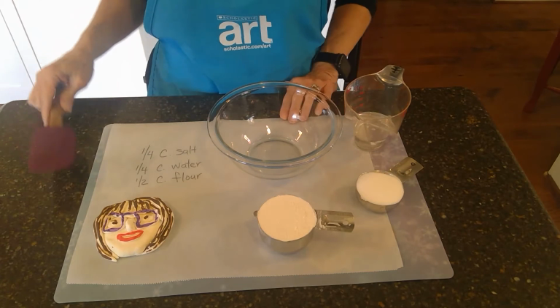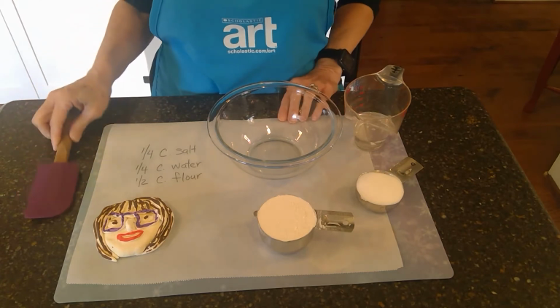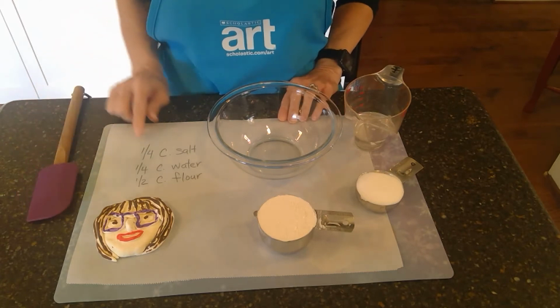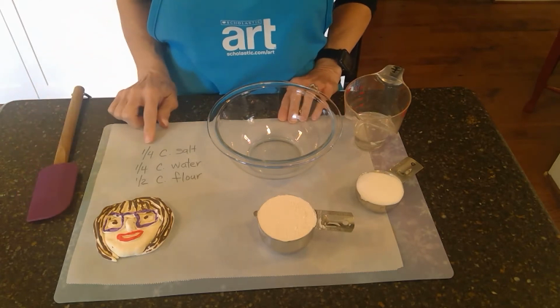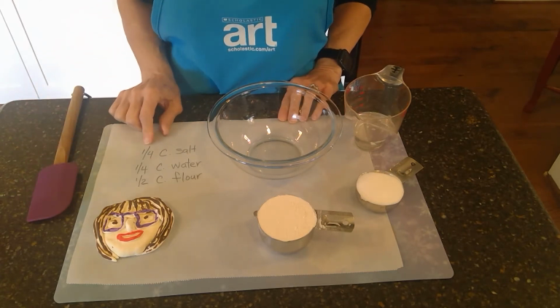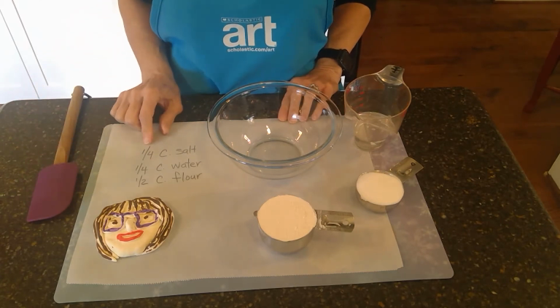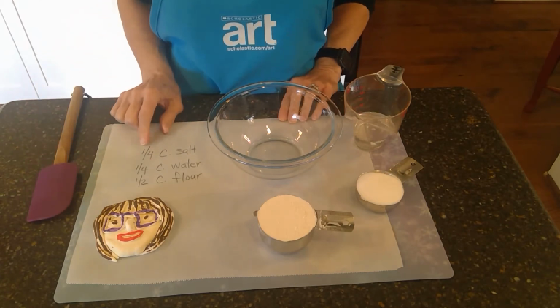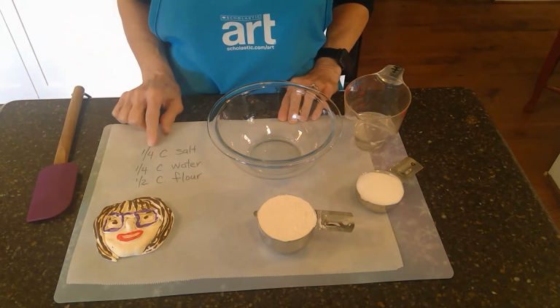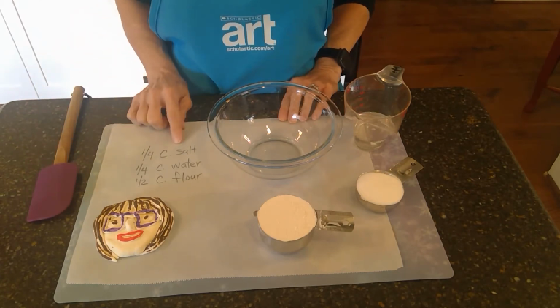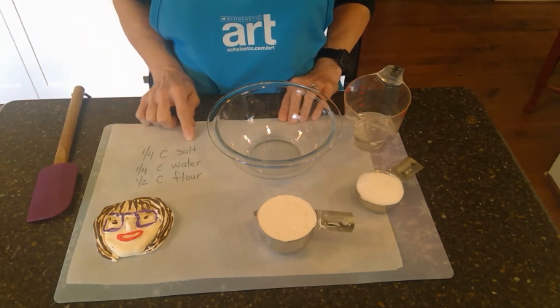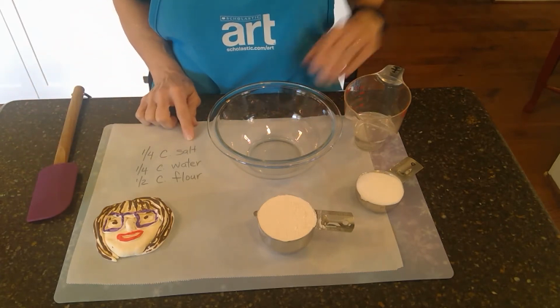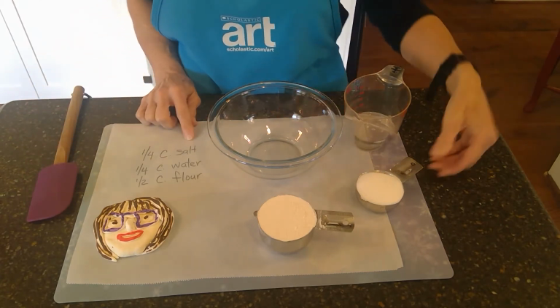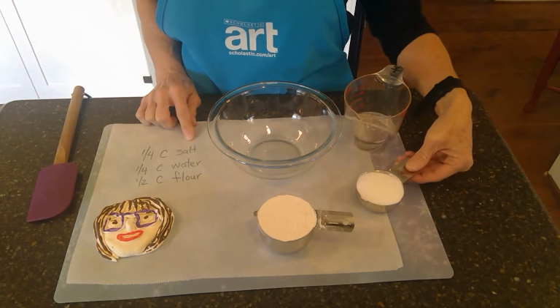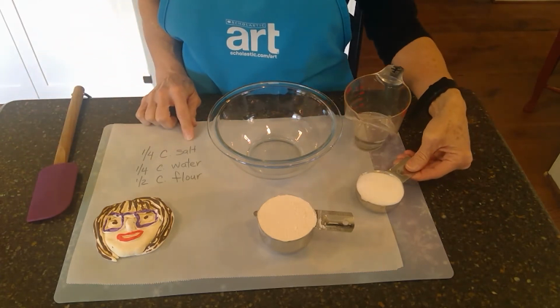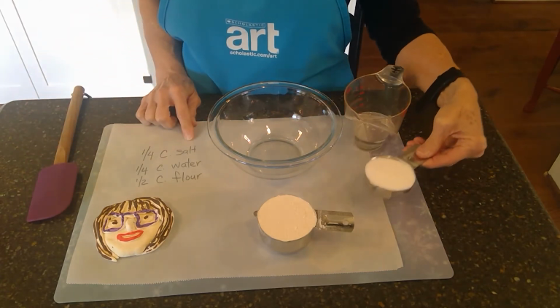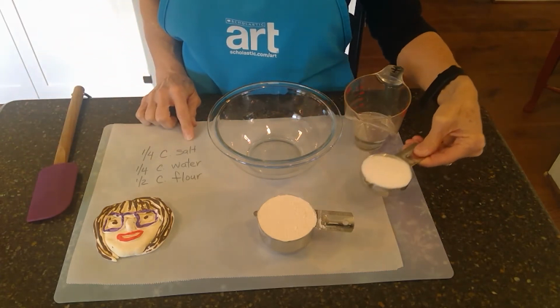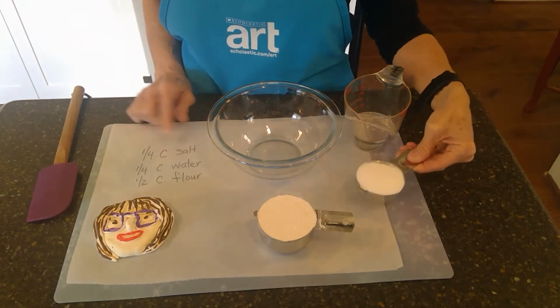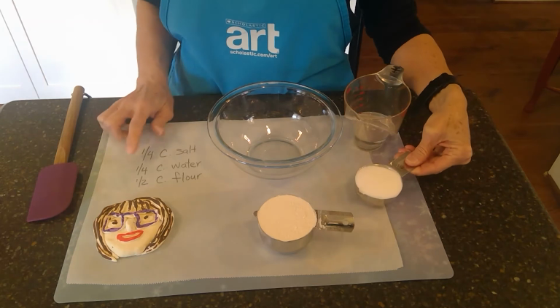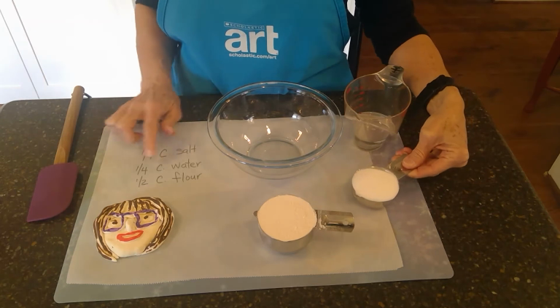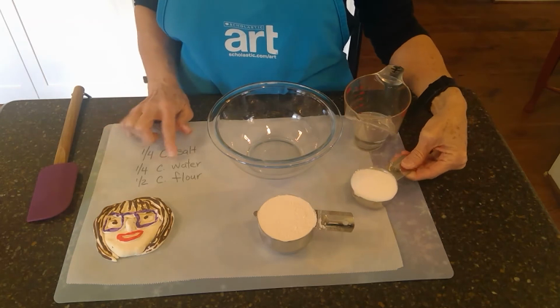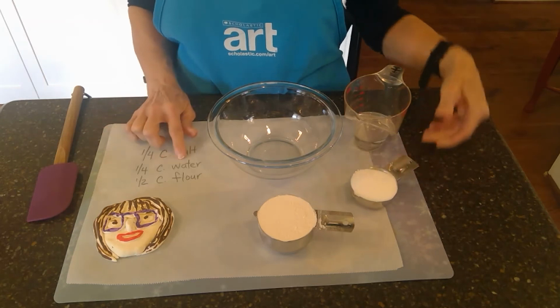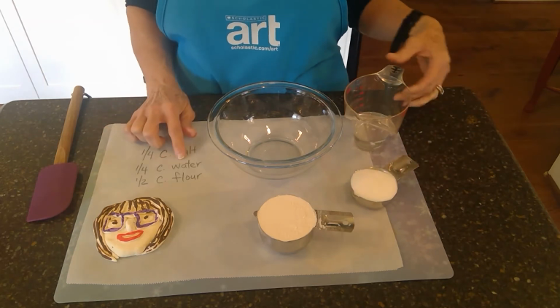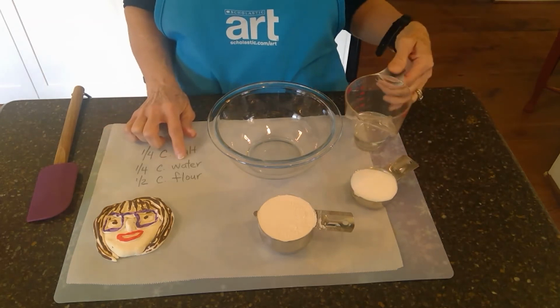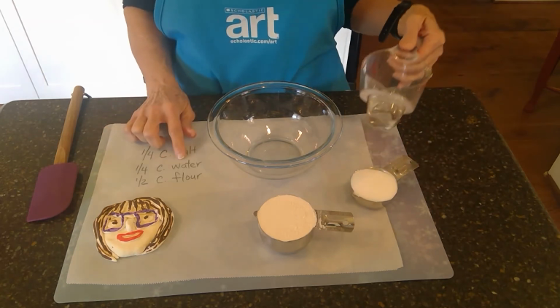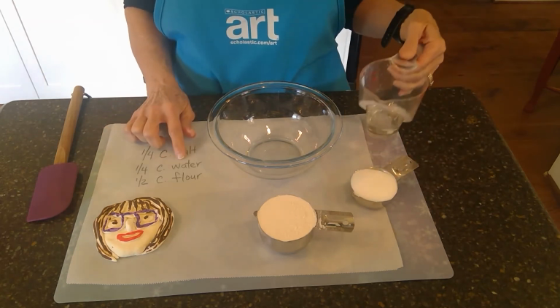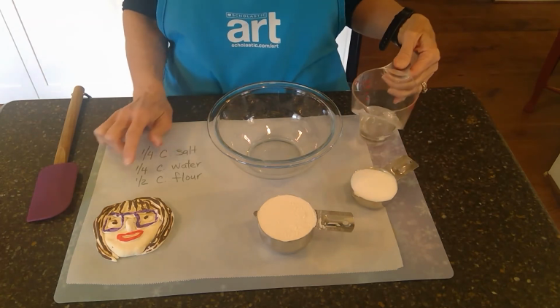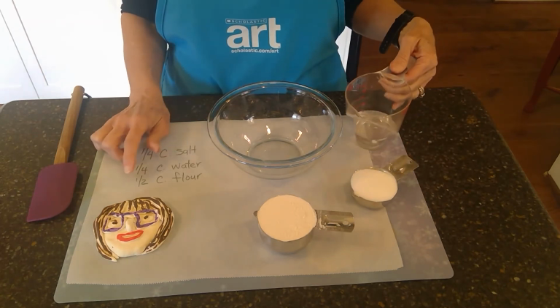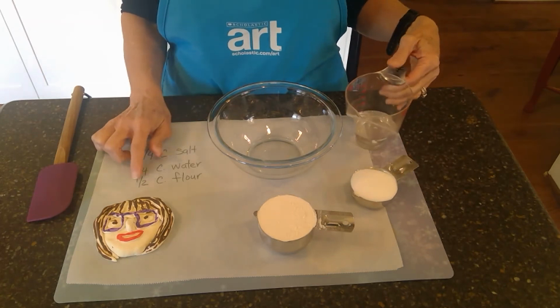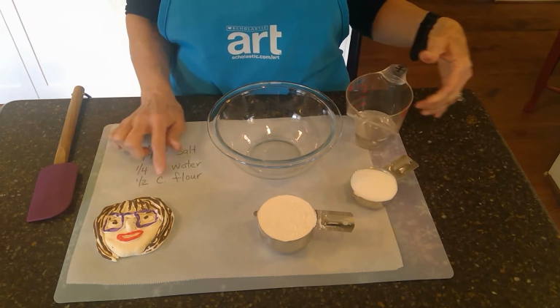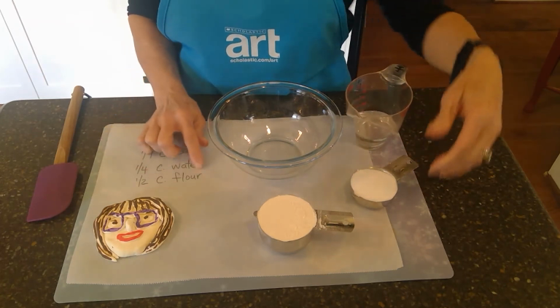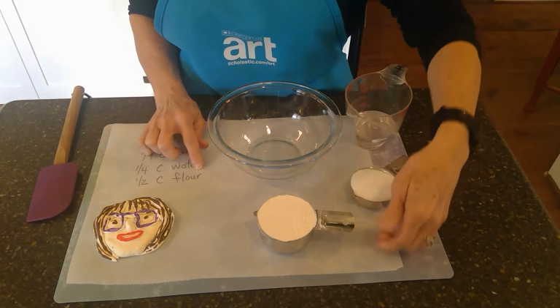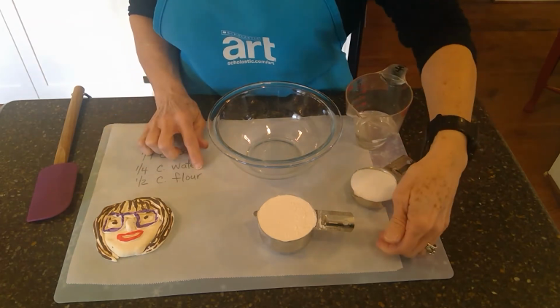I put the recipe right here. It's one quarter cup of salt, one quarter cup of water, and then one half cup of flour.